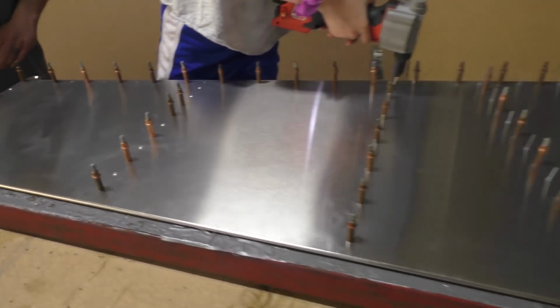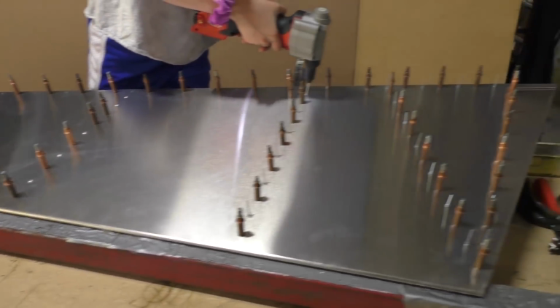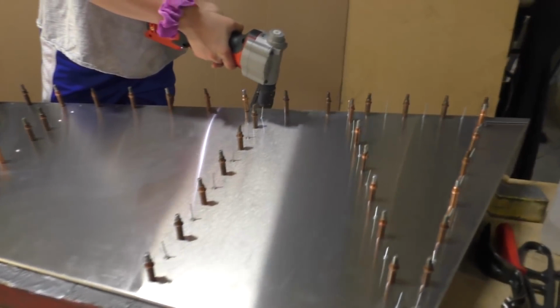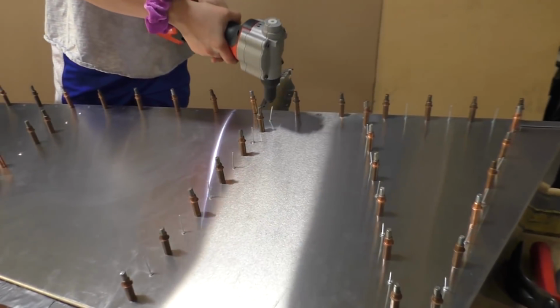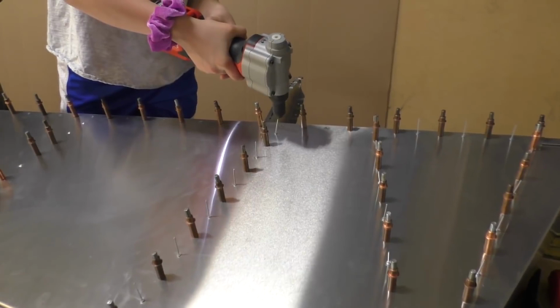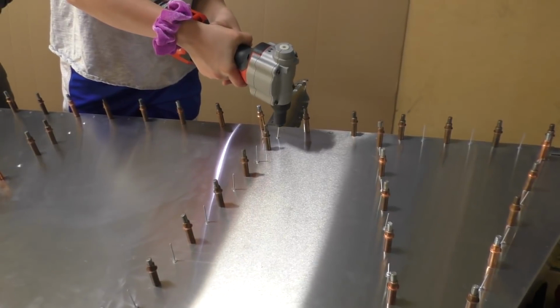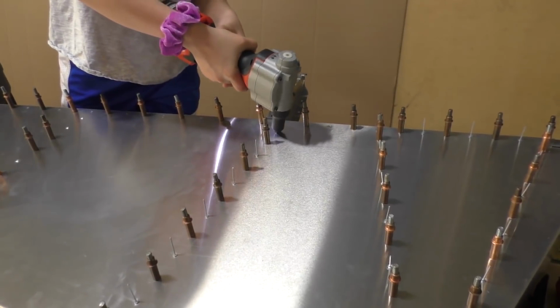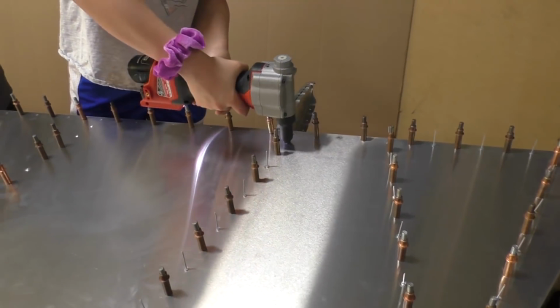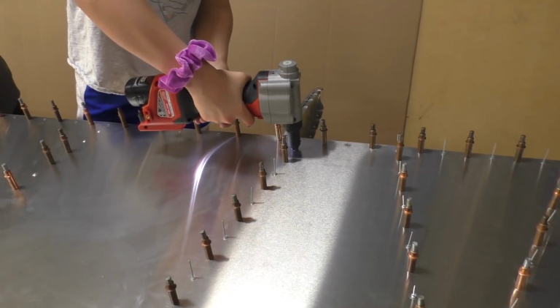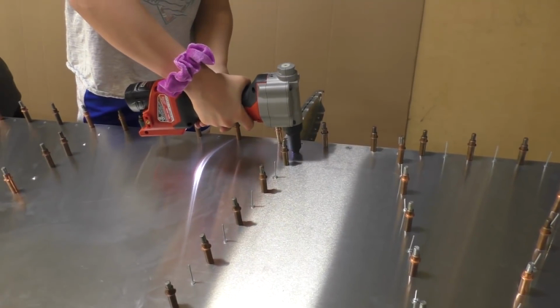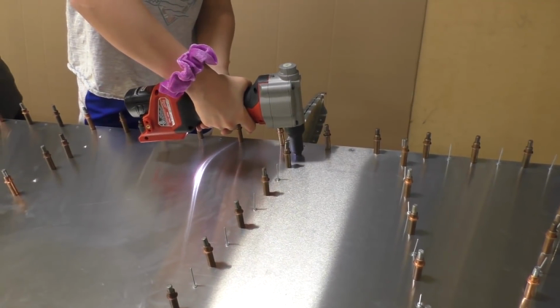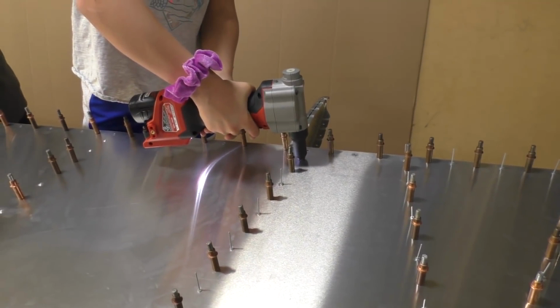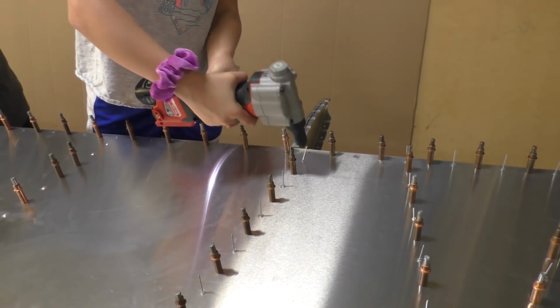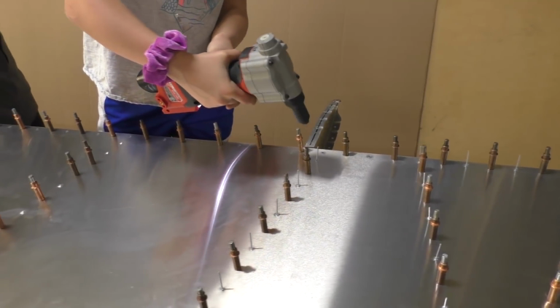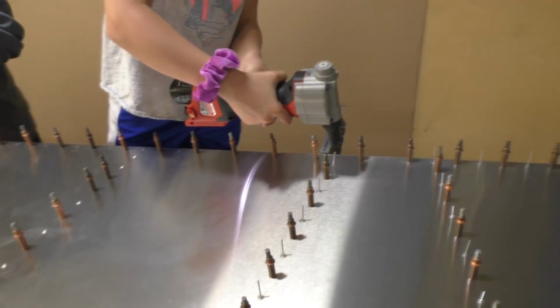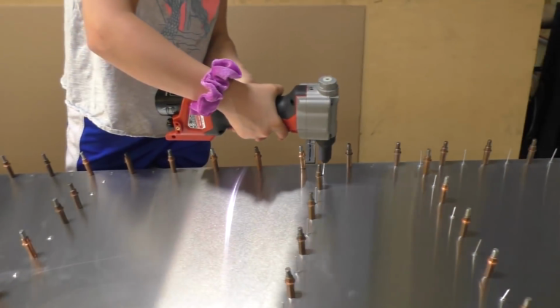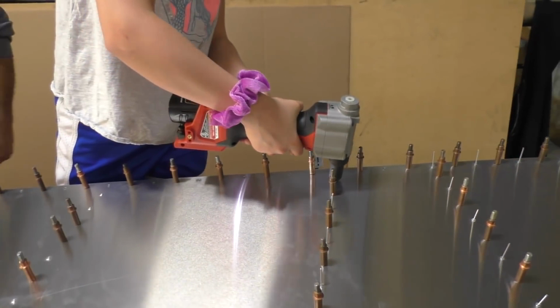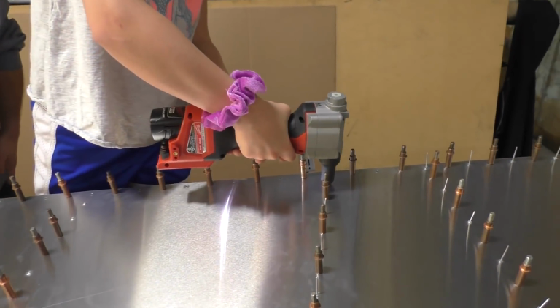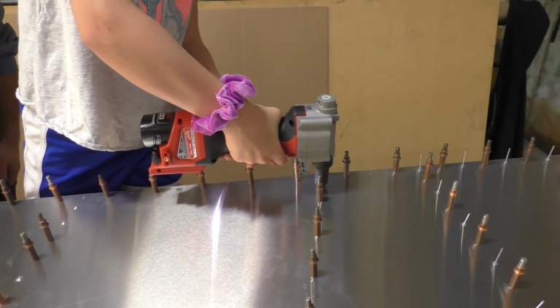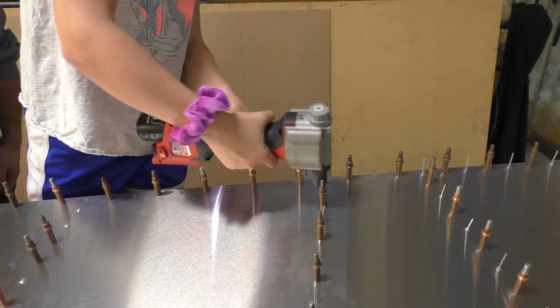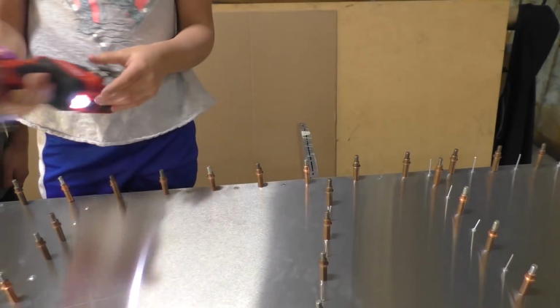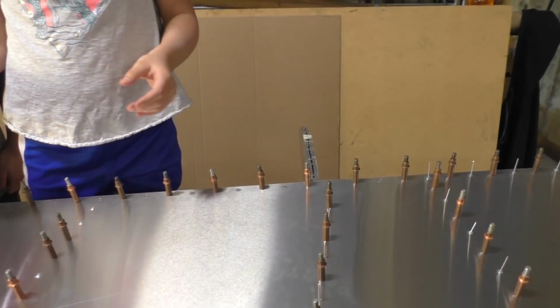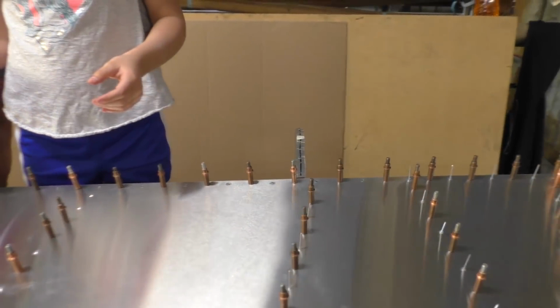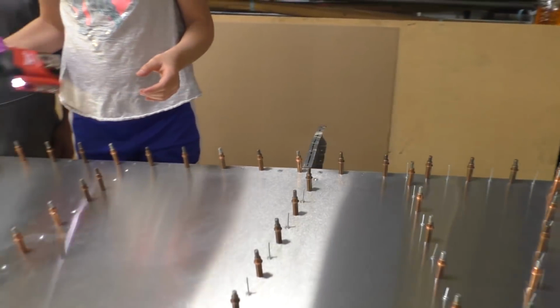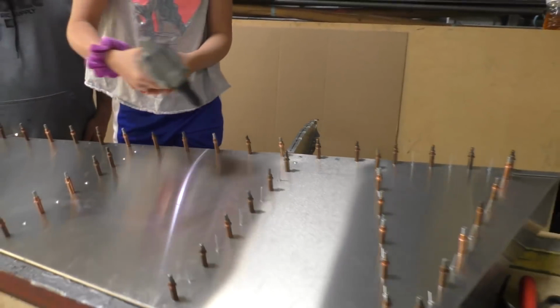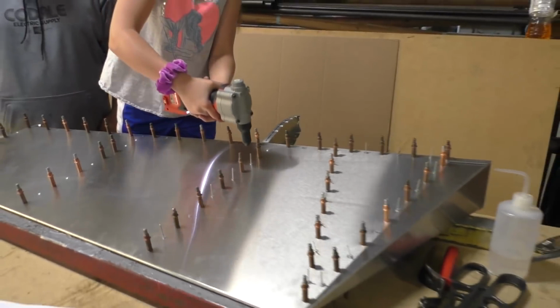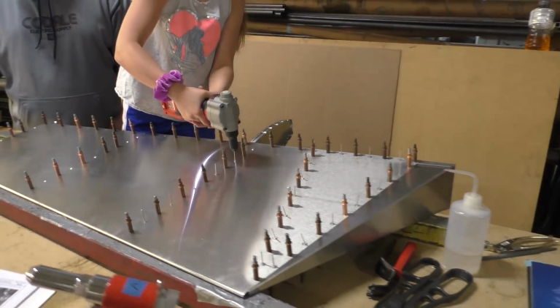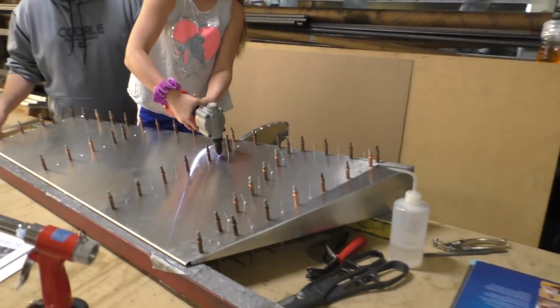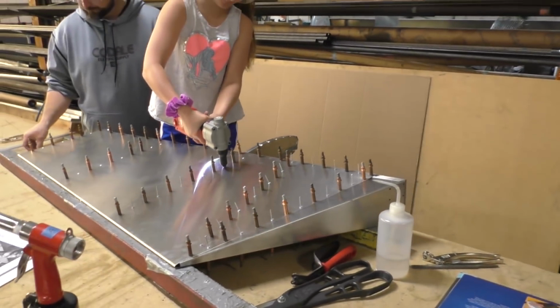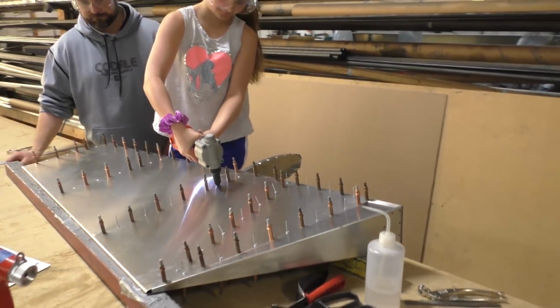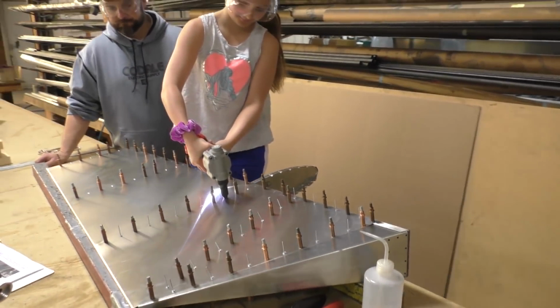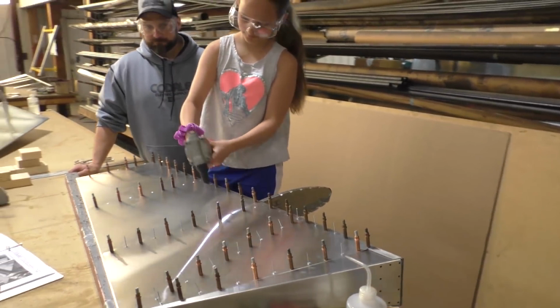I could definitely see some advantages over the pneumatic in the sense that you don't have to wait to turn on a compressor and have an air tank filled up — that would definitely be an advantage. Or if you're out in the field having to work, that's a big plus. And of course it's cordless.